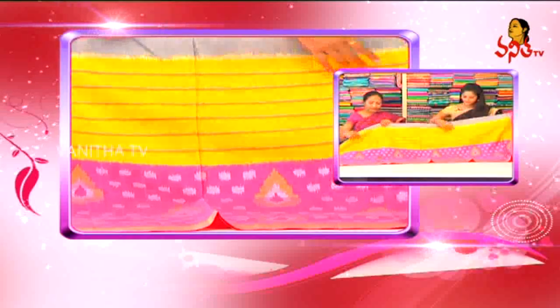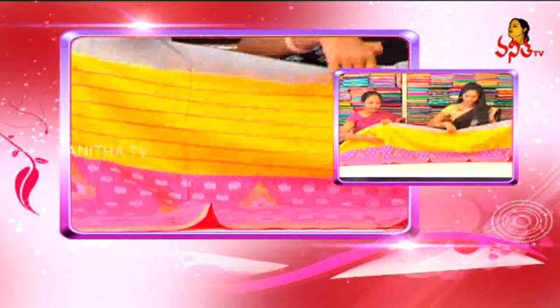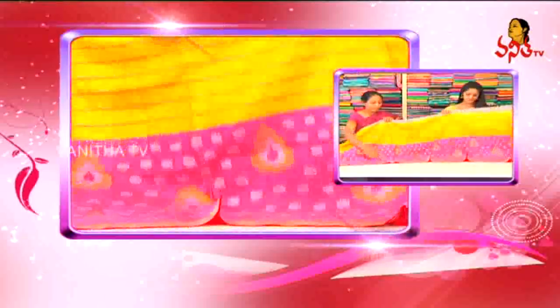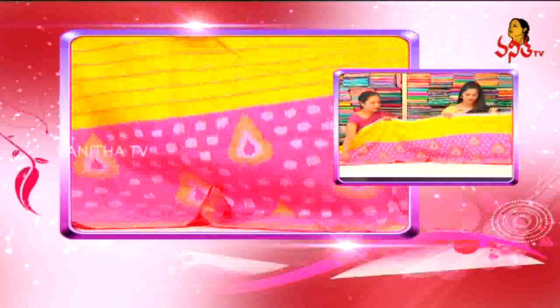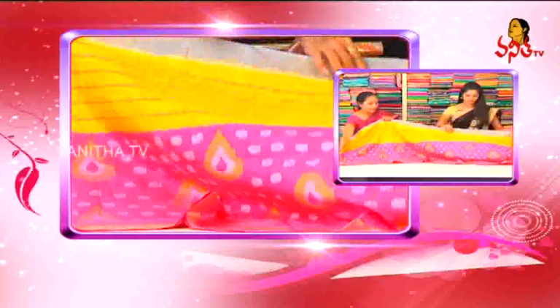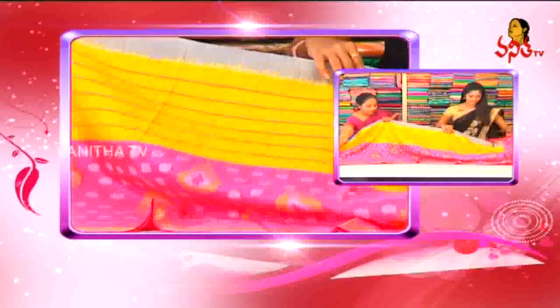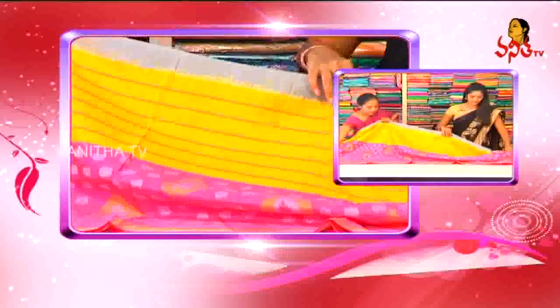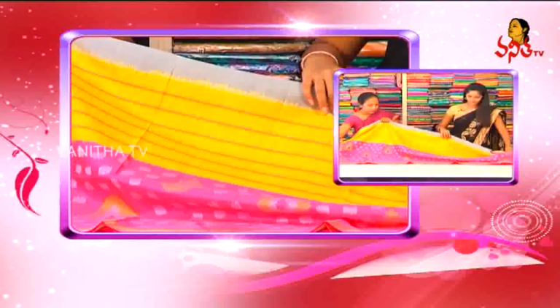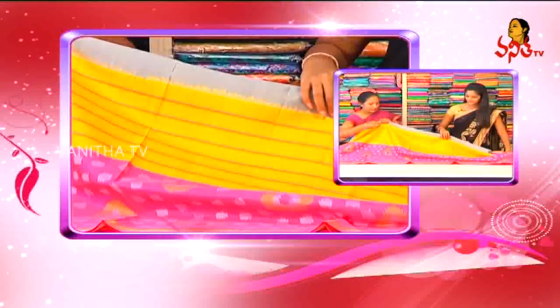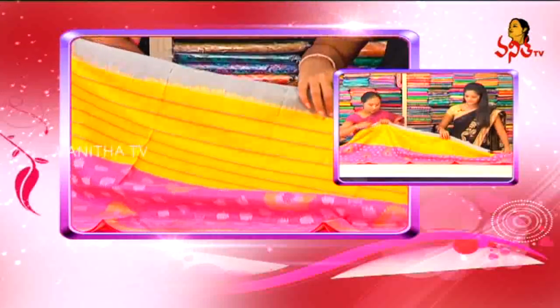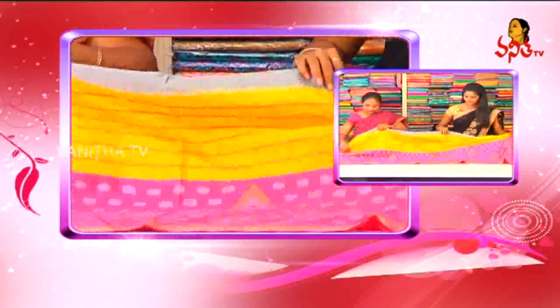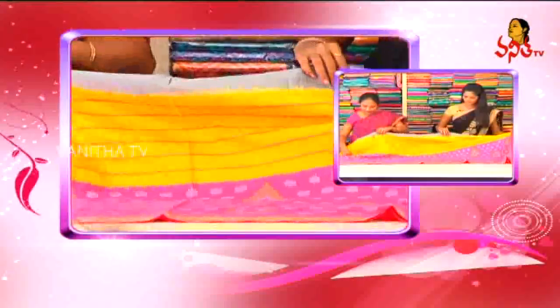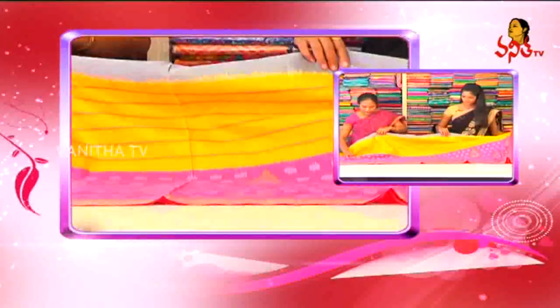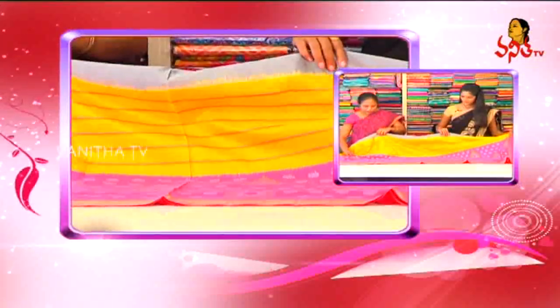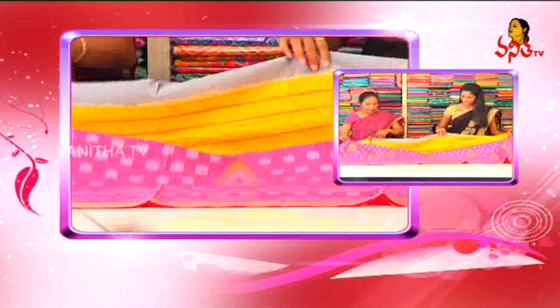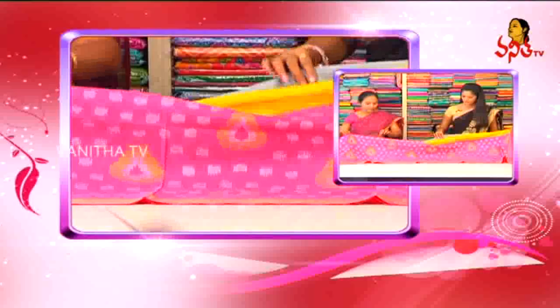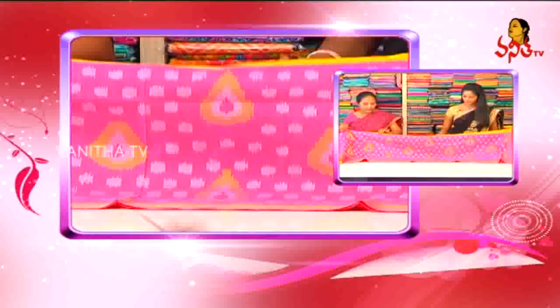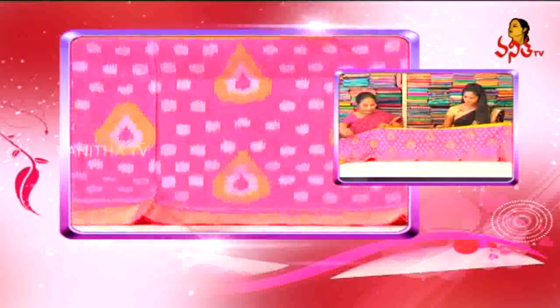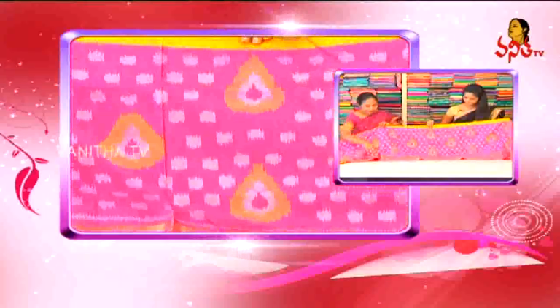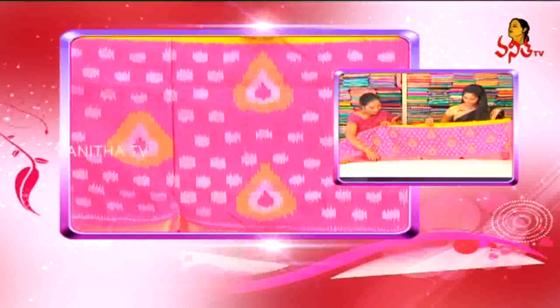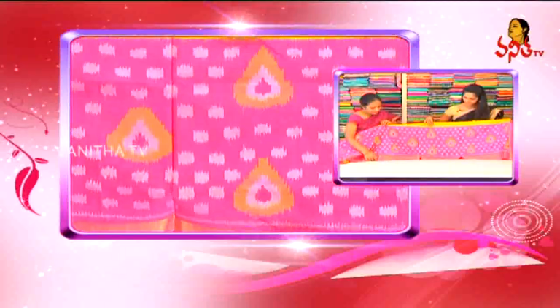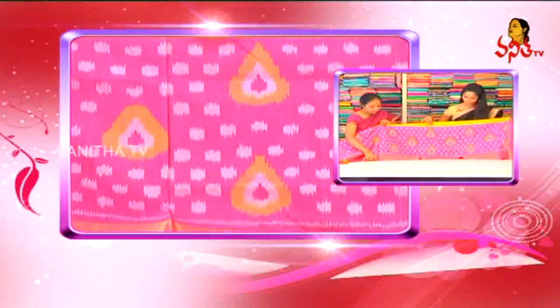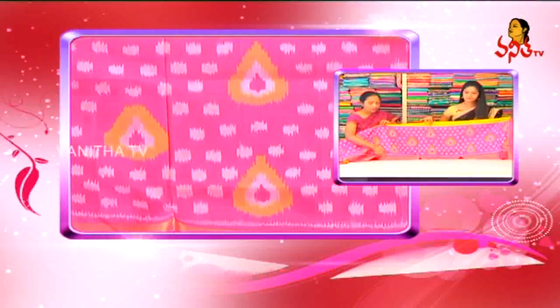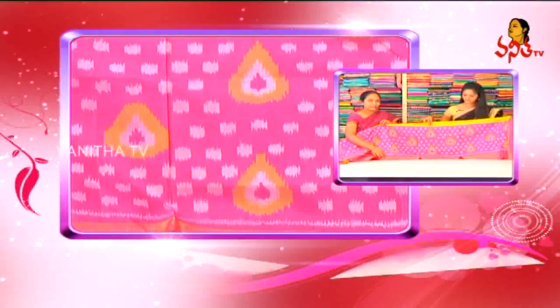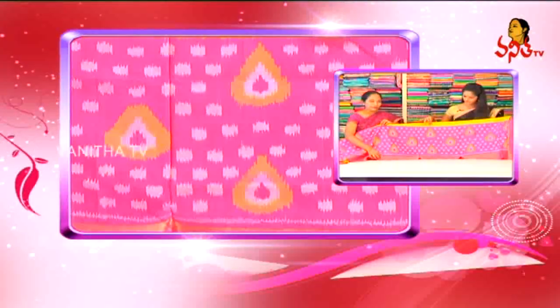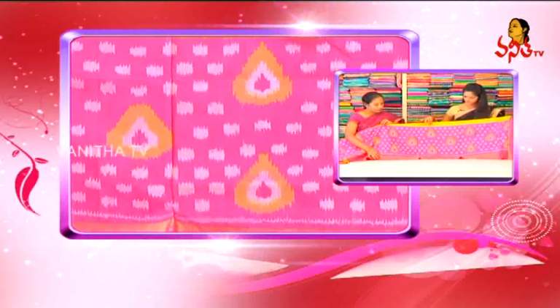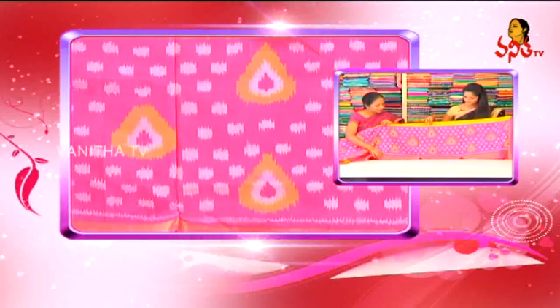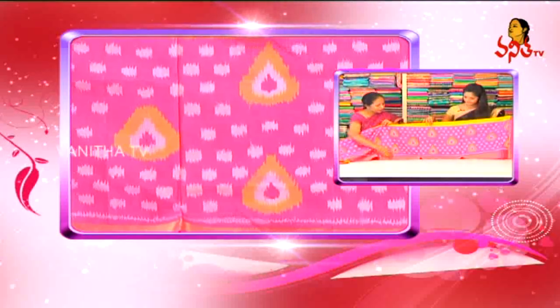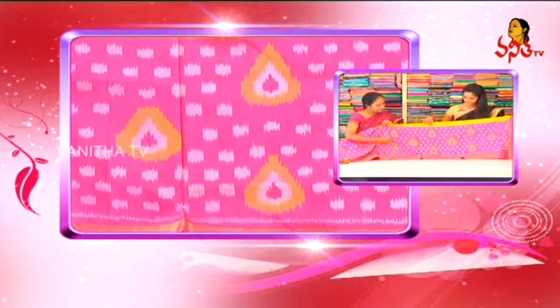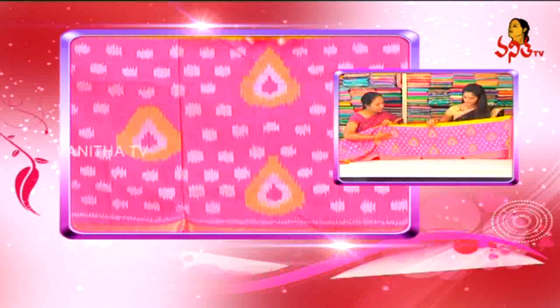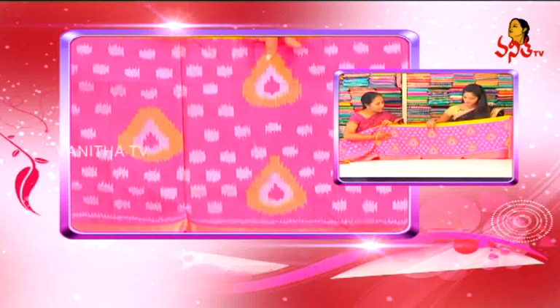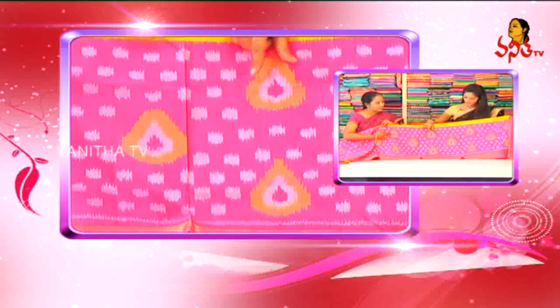Next, we have the last big border. We have the same style. We have a pink combination. We have a cherry border and we have the same design.